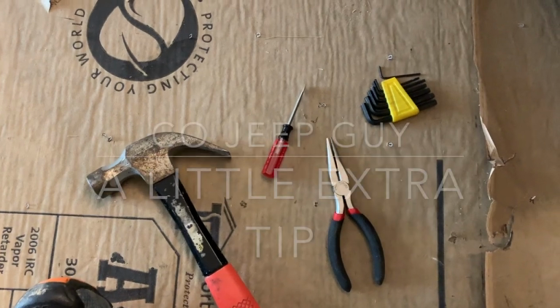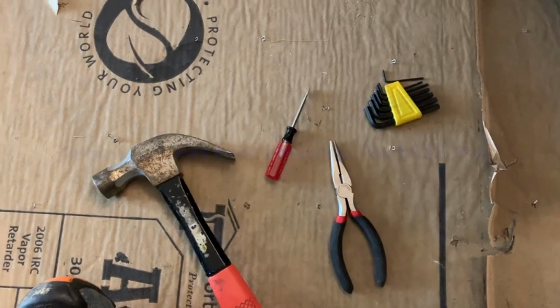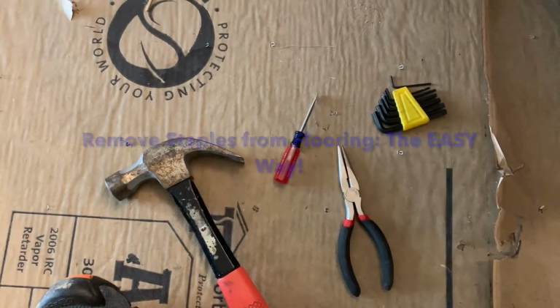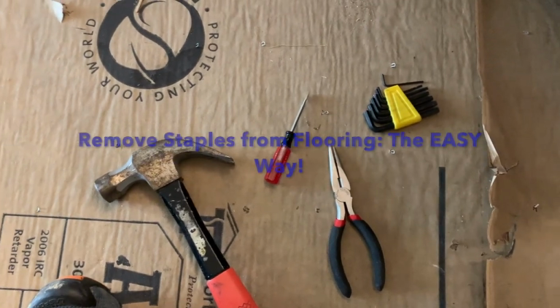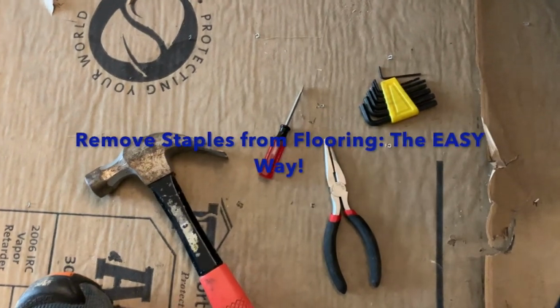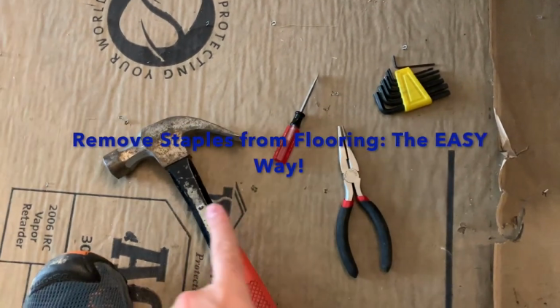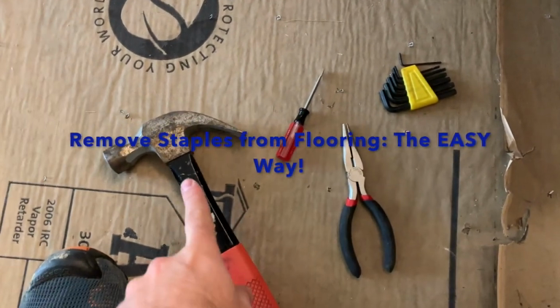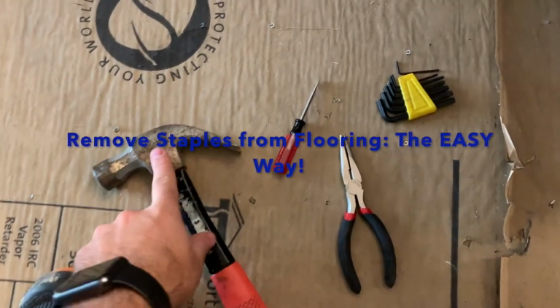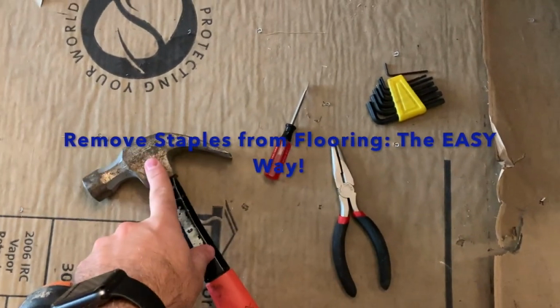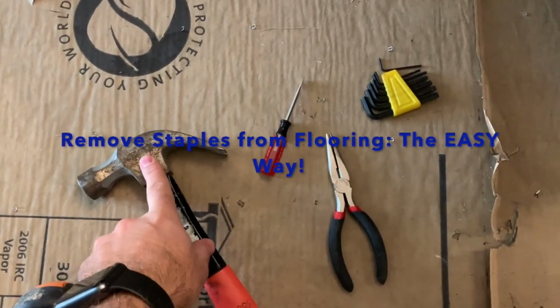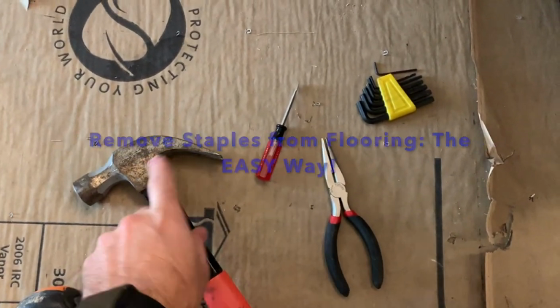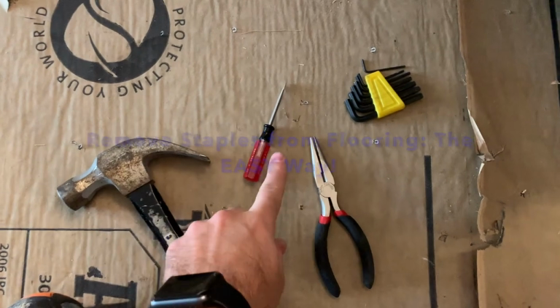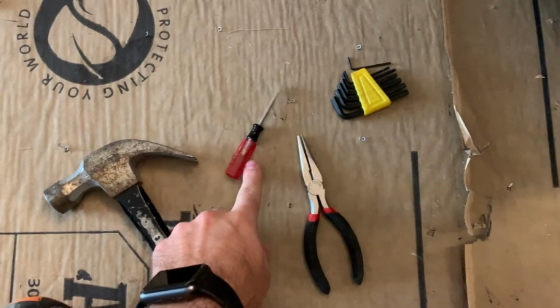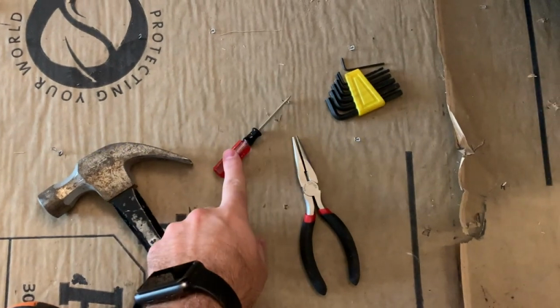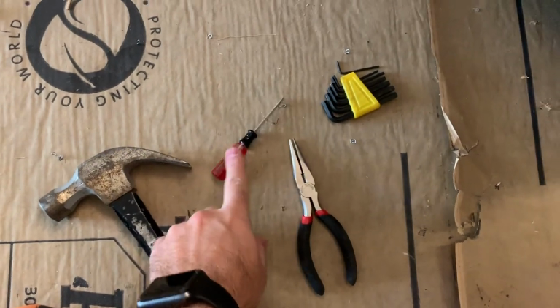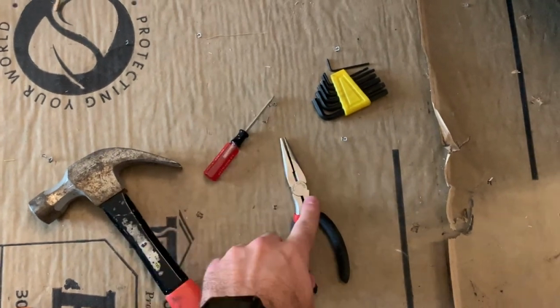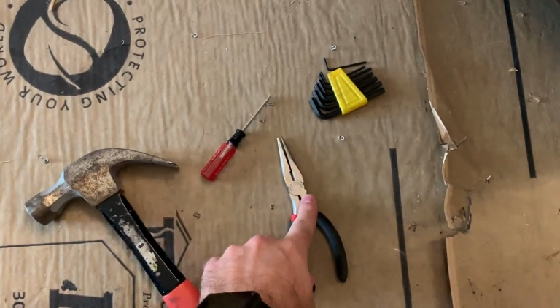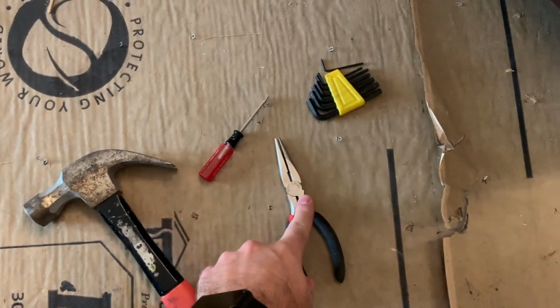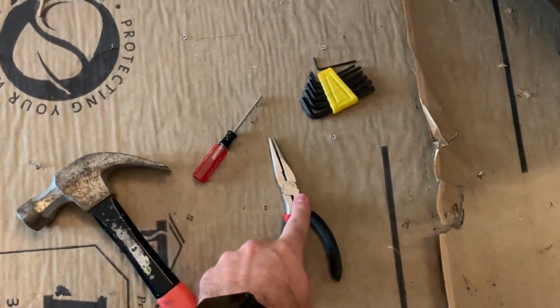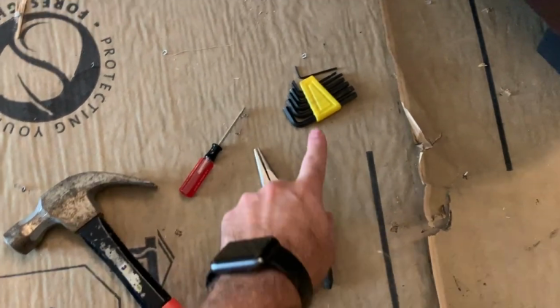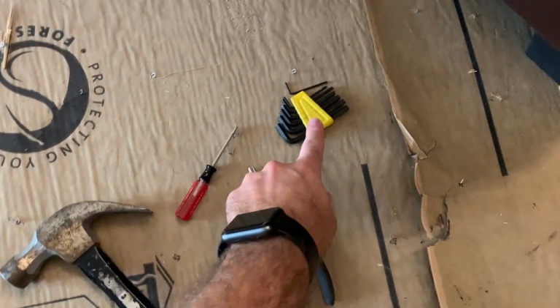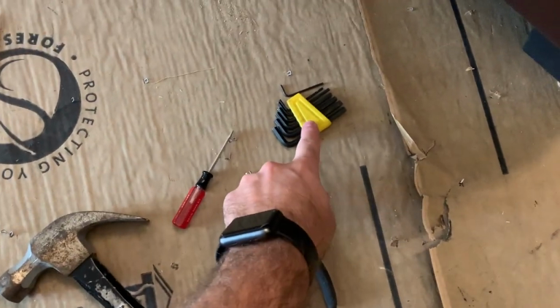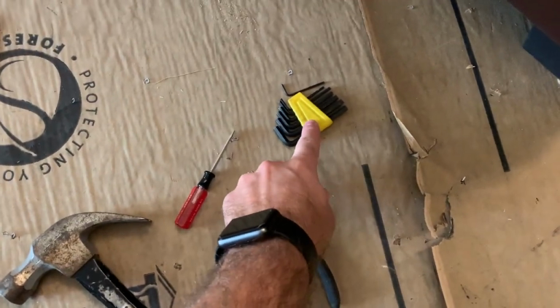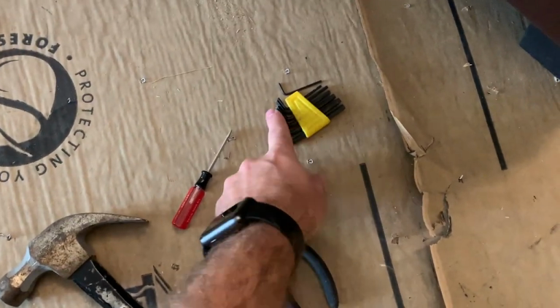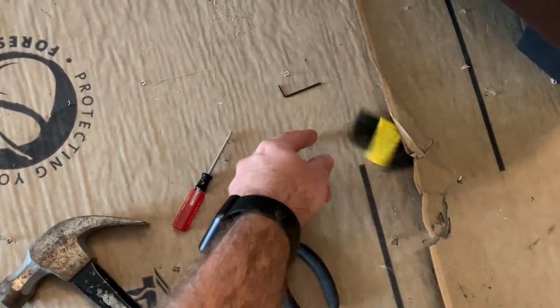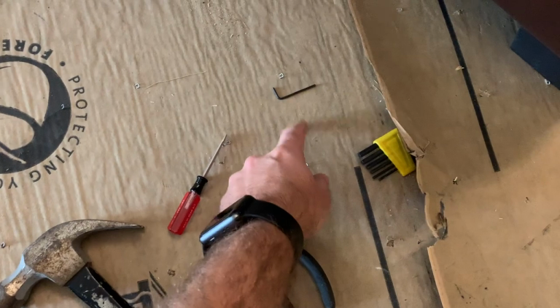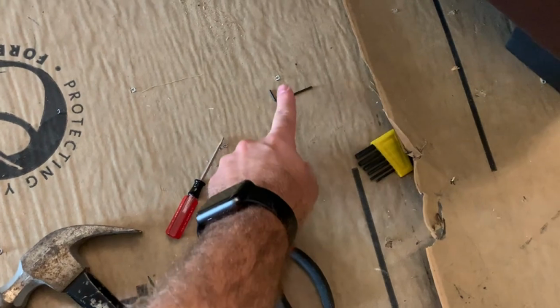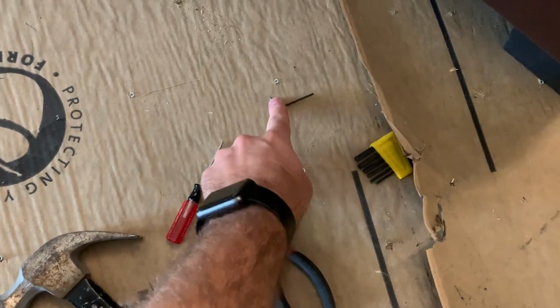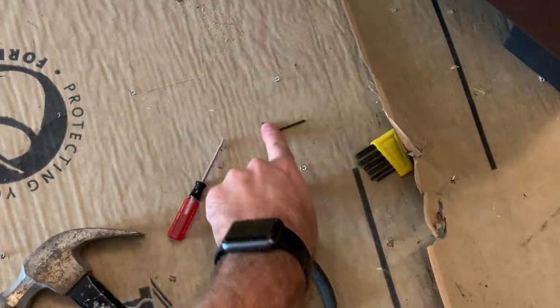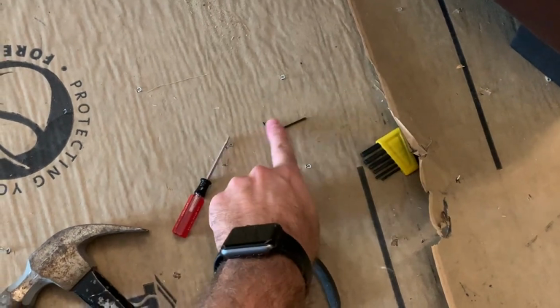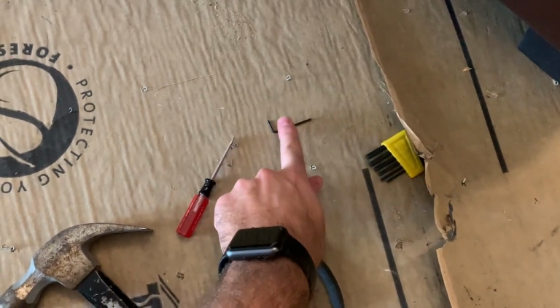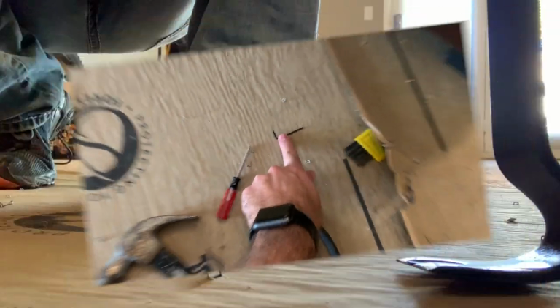Hey guys, as you know I'd like to get right to it. These are the tools you need: hammer or claw, small screwdriver, needle nose pliers, and Allen wrench. But you don't need all of them — you need the small one right there.